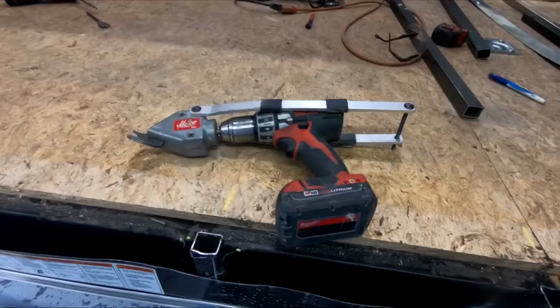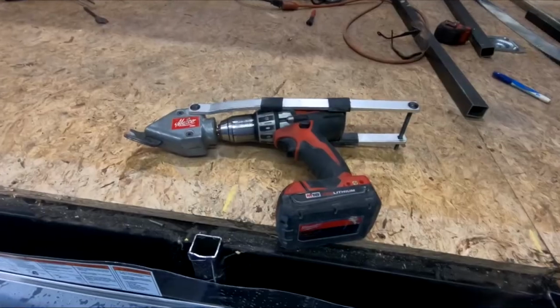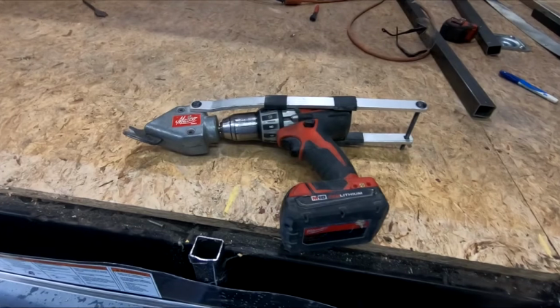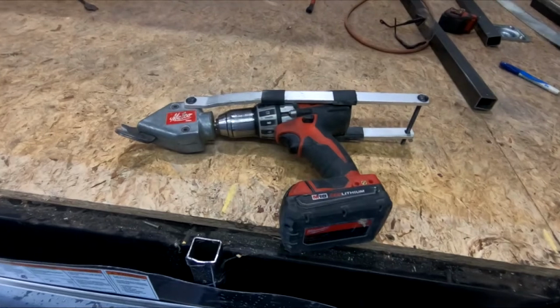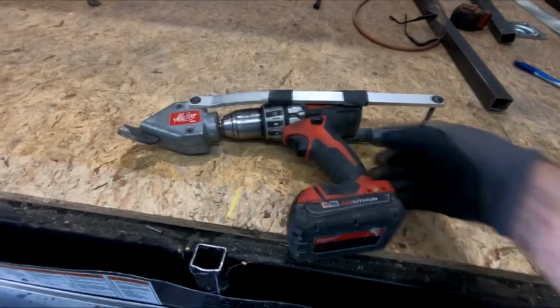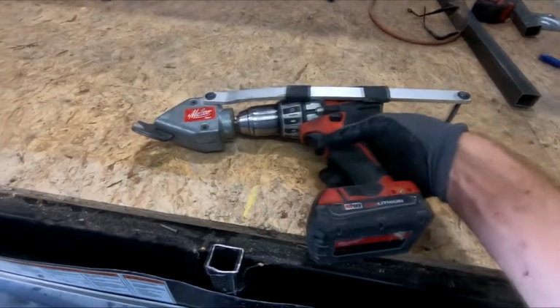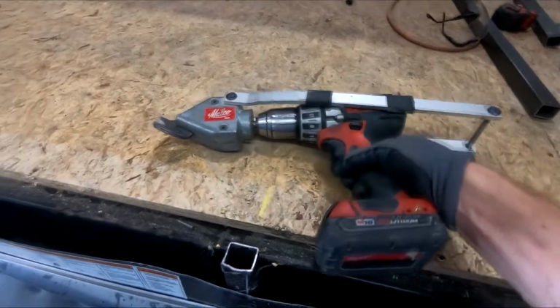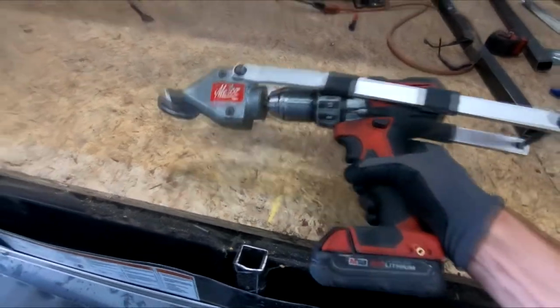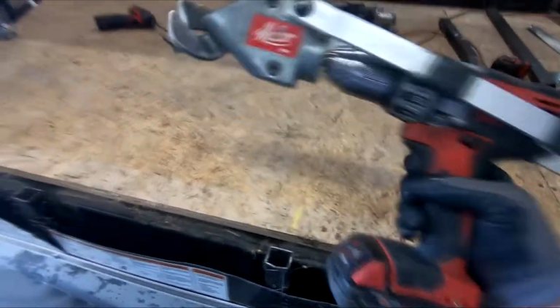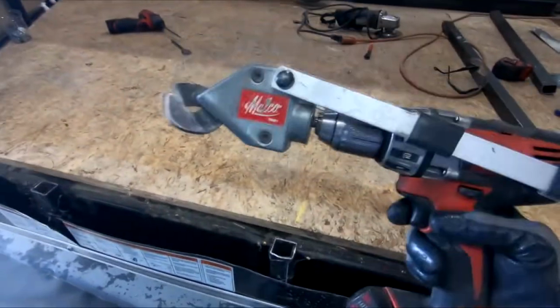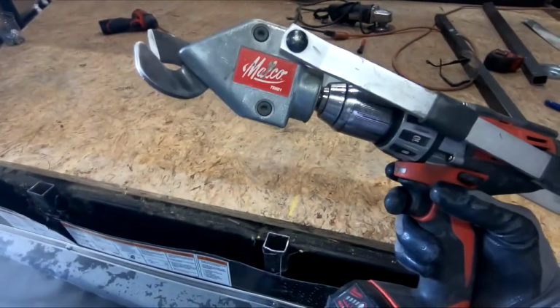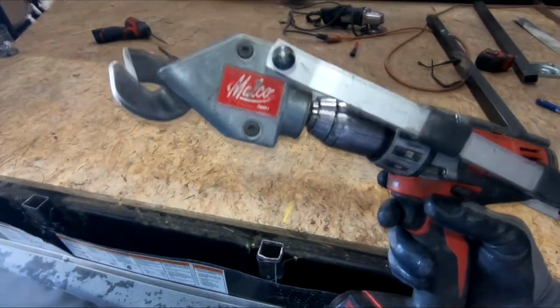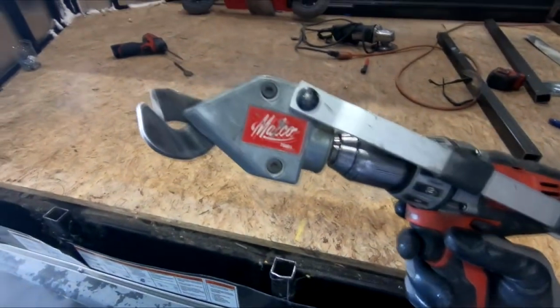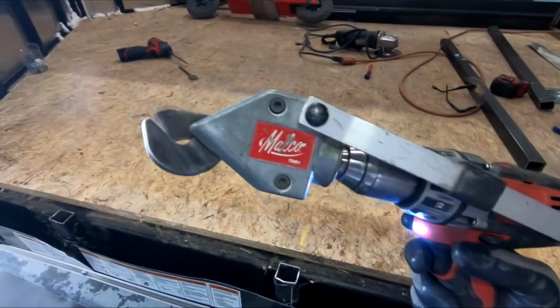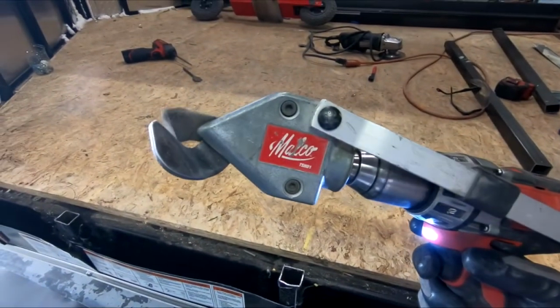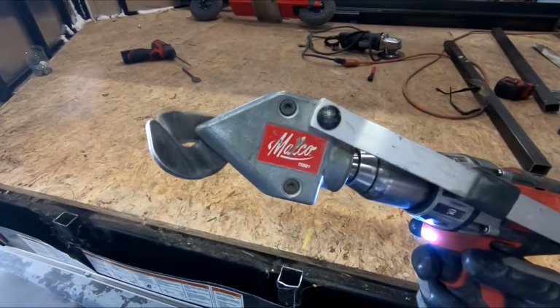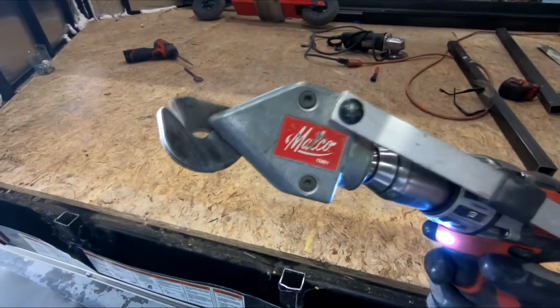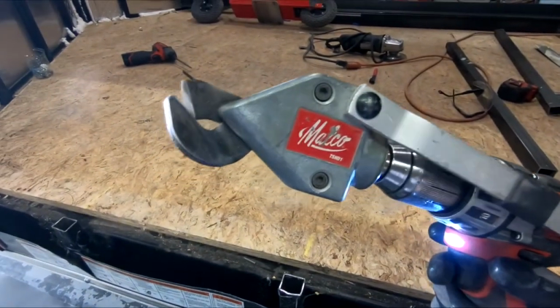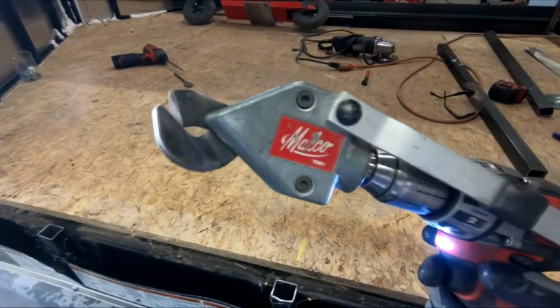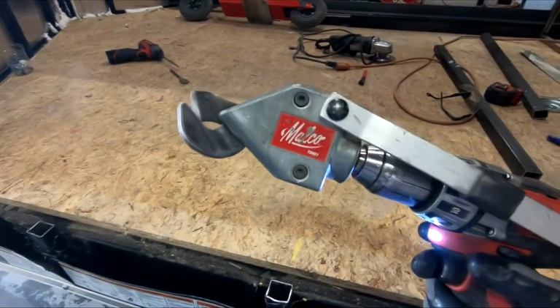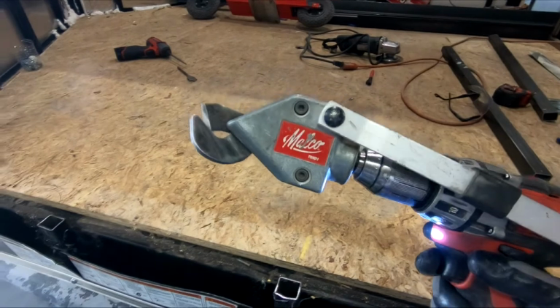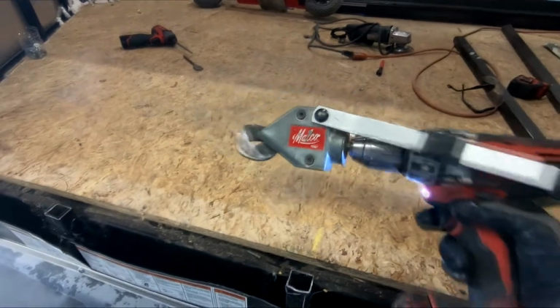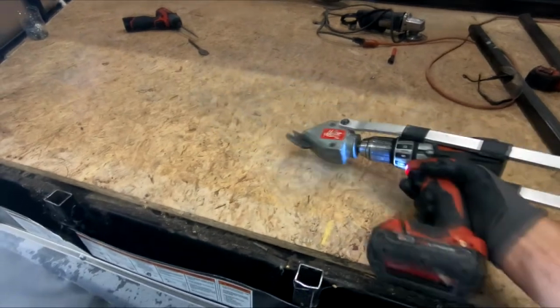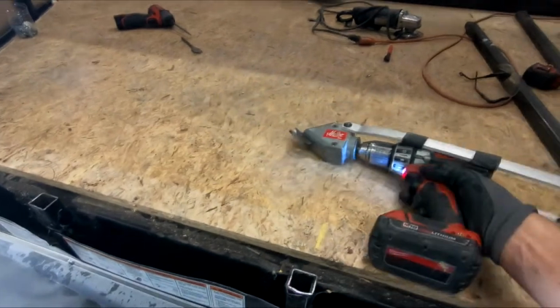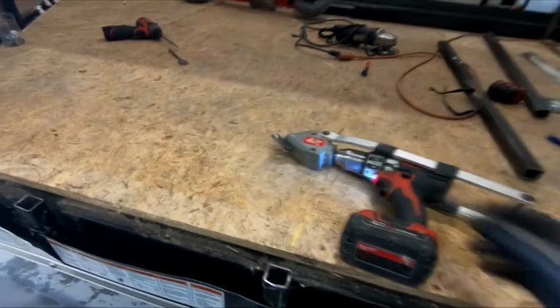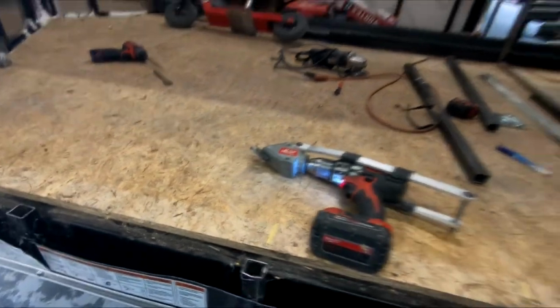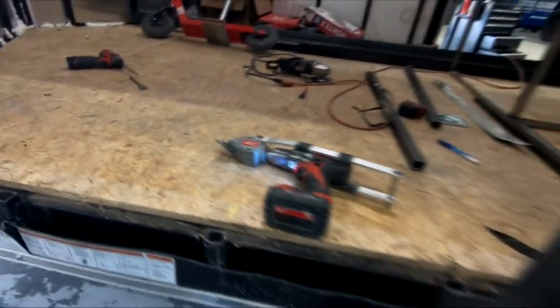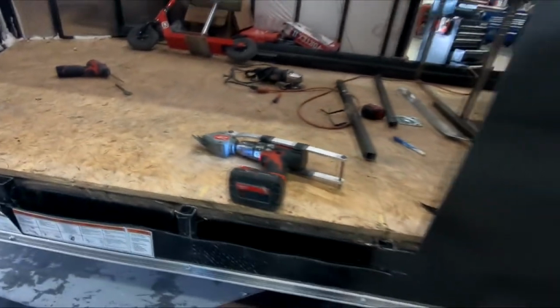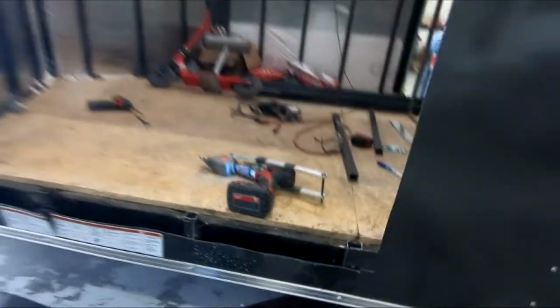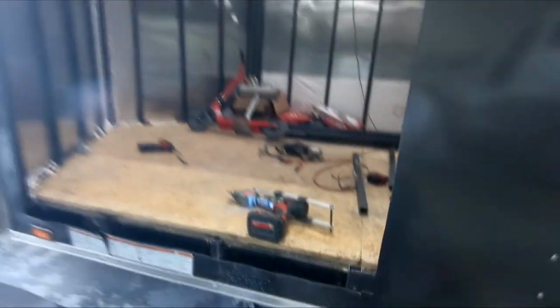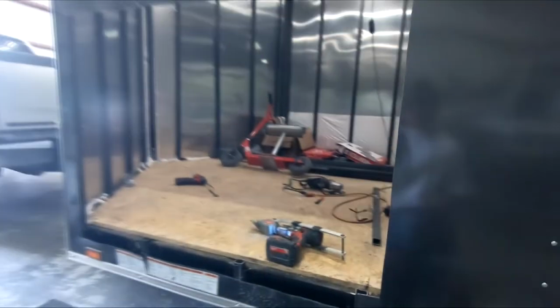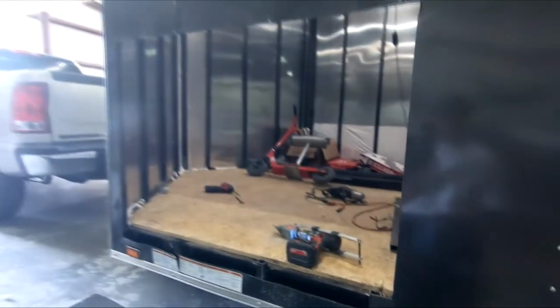Okay, so I finished cutting out the tin. I used this little drill attachment right here — works pretty good. Got that hole roughed in.